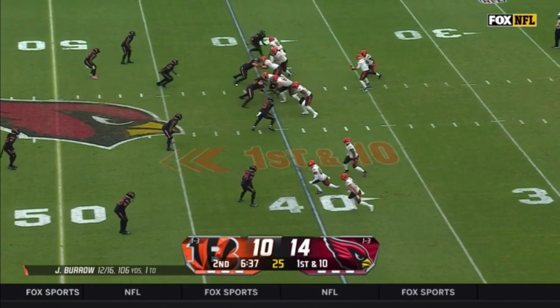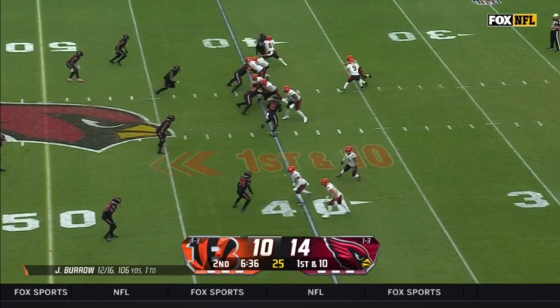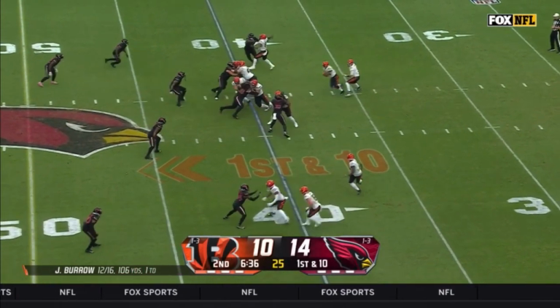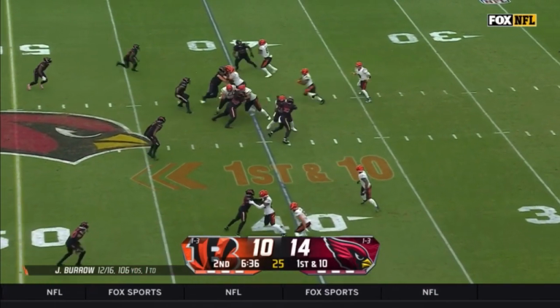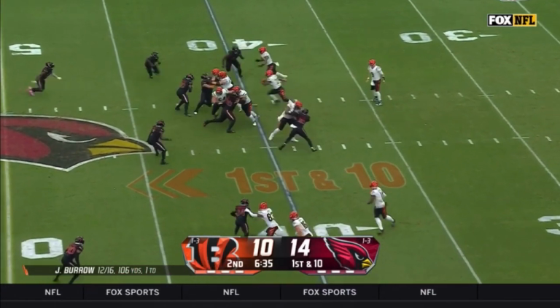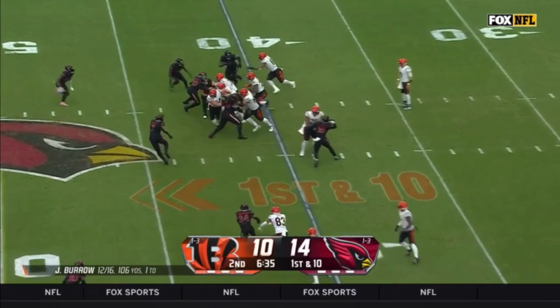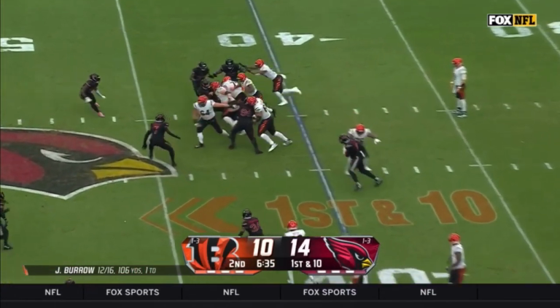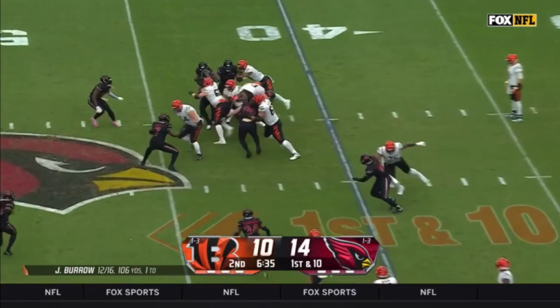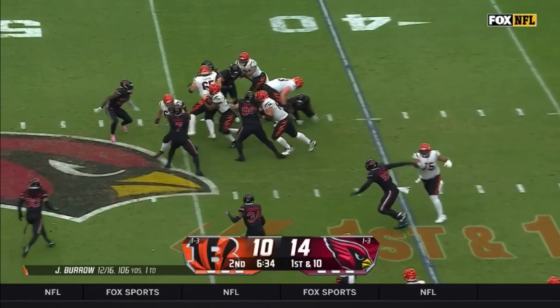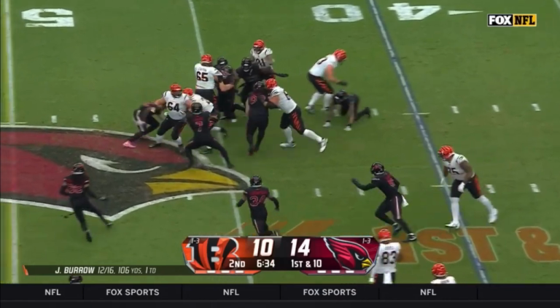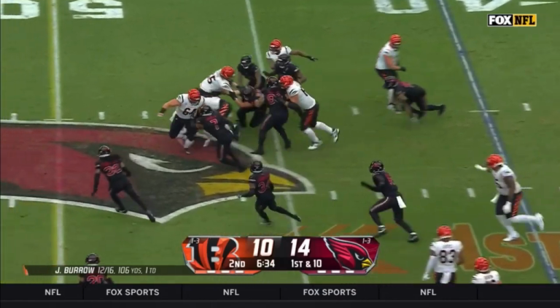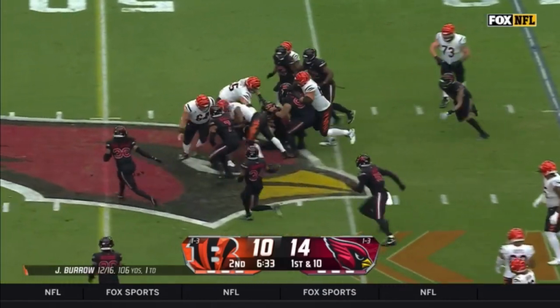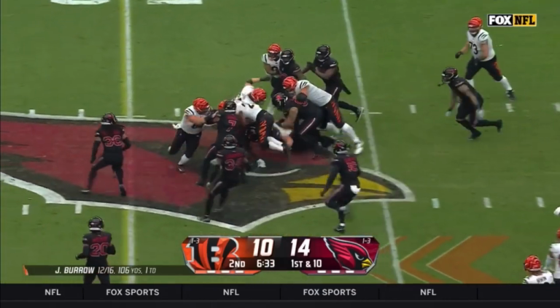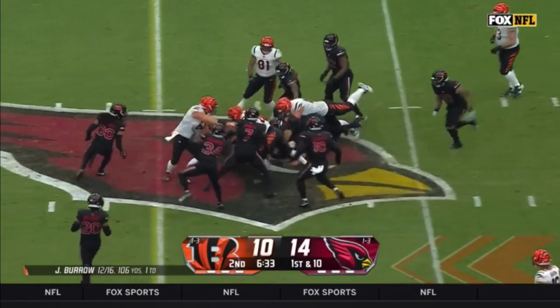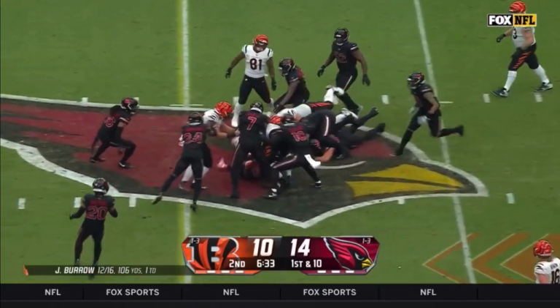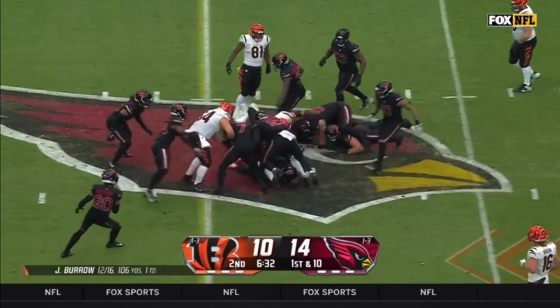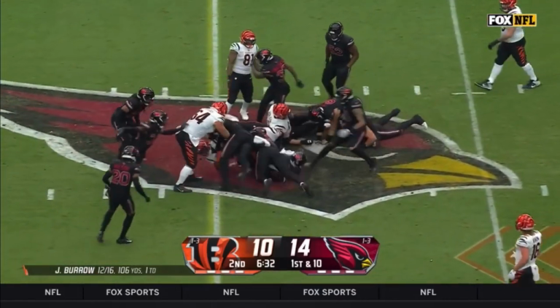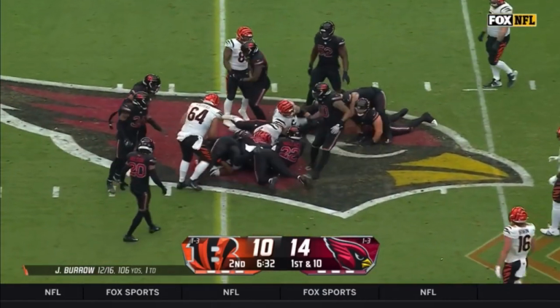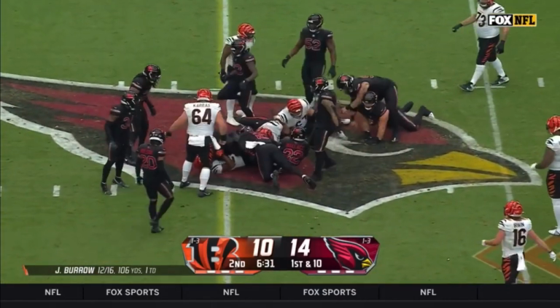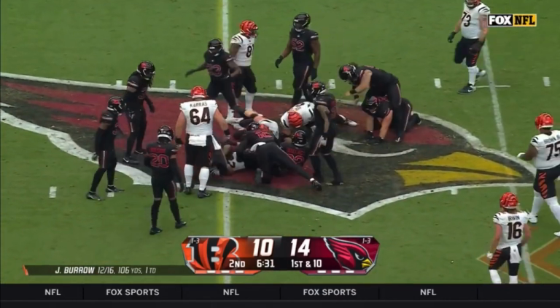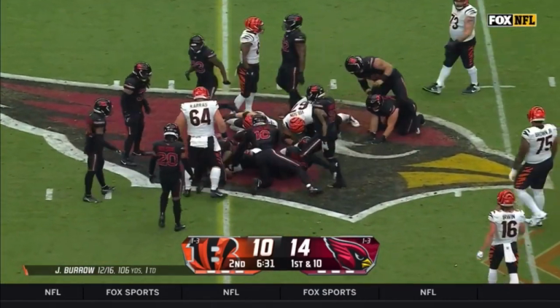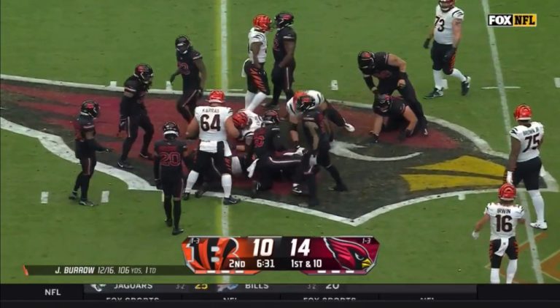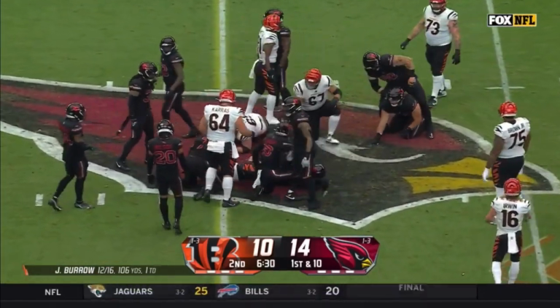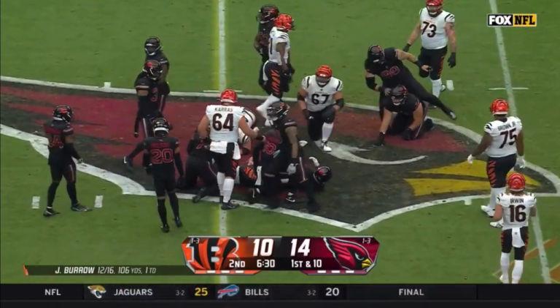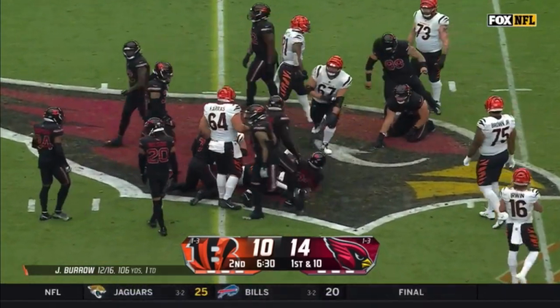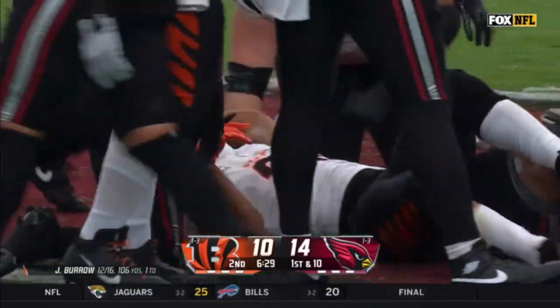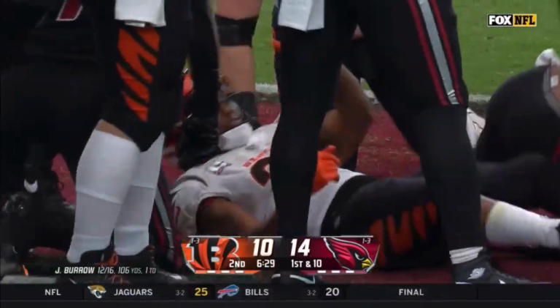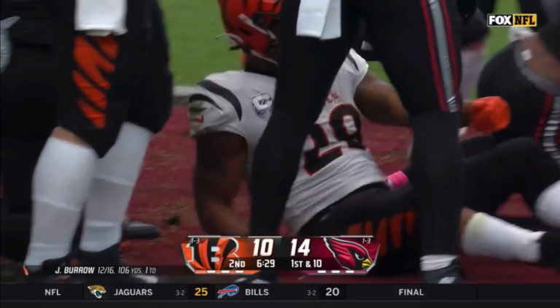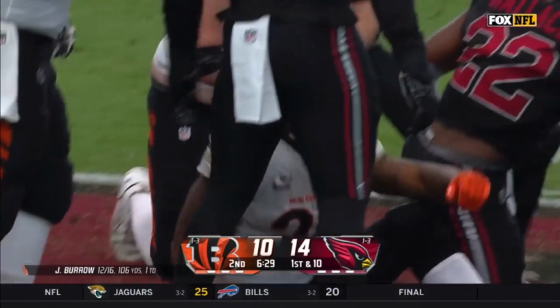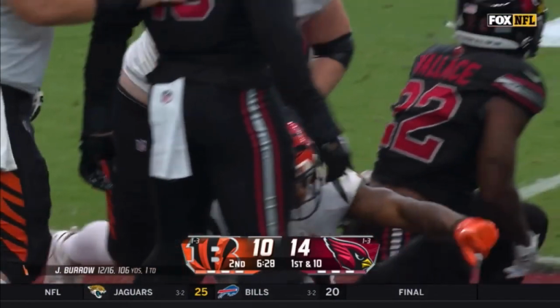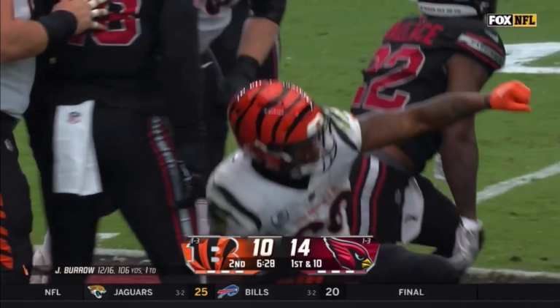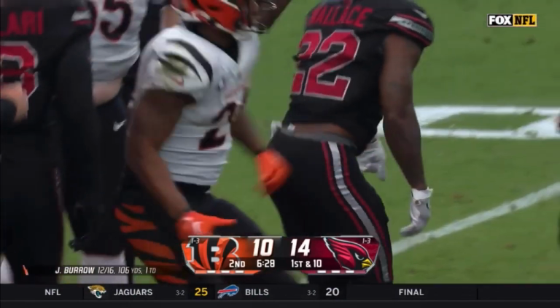It's Irwin. First down. Mixon trying to find some running room, a good strong run — his best run of the day — as he gets 10.